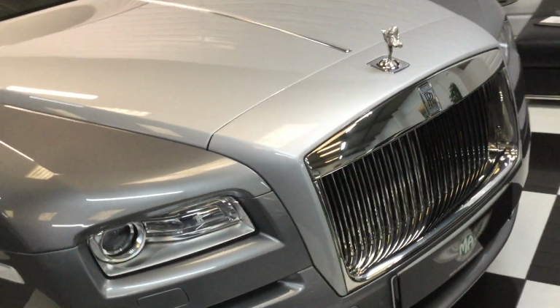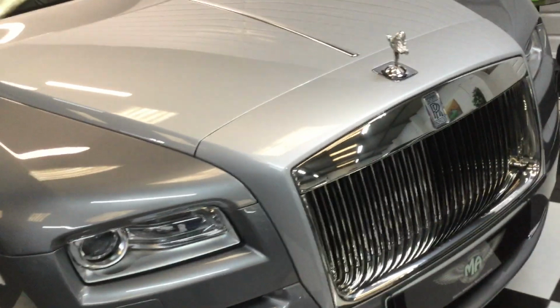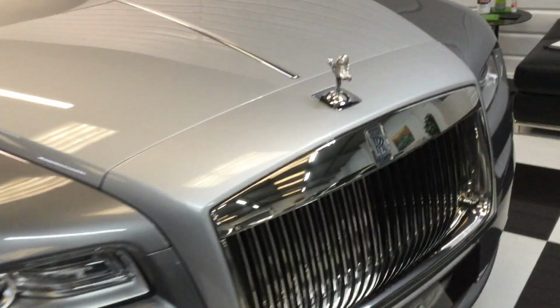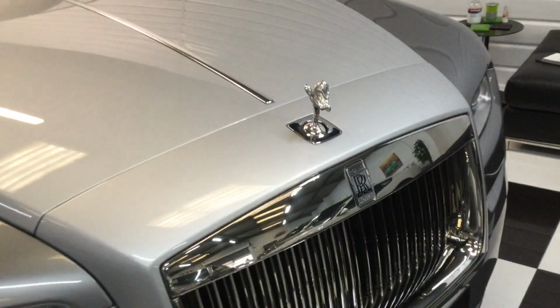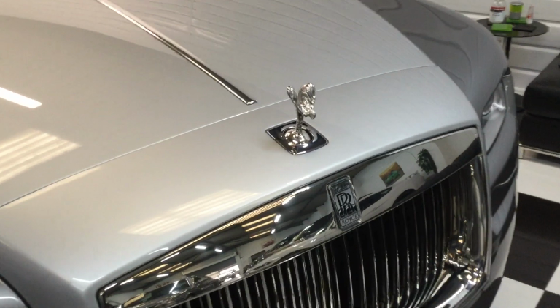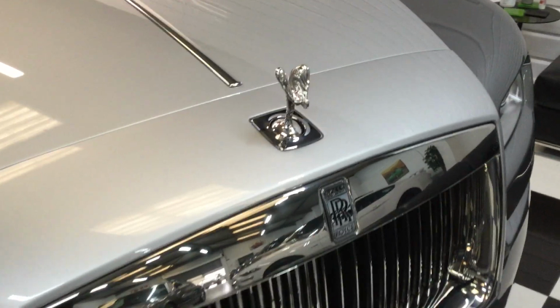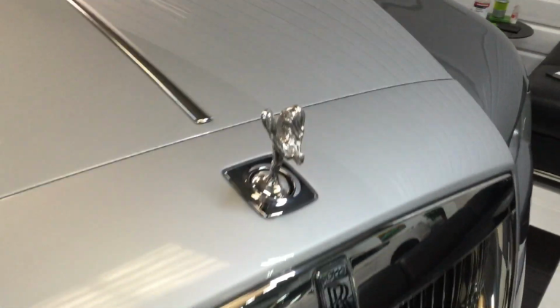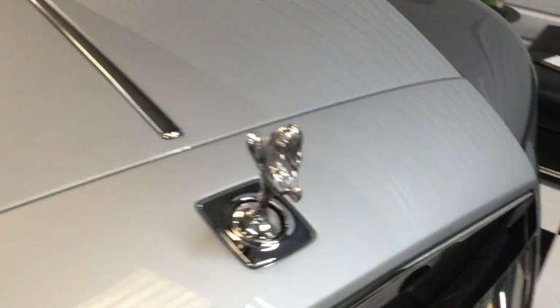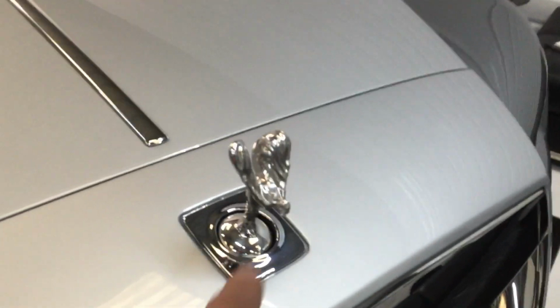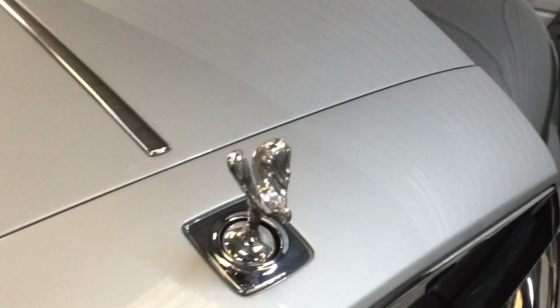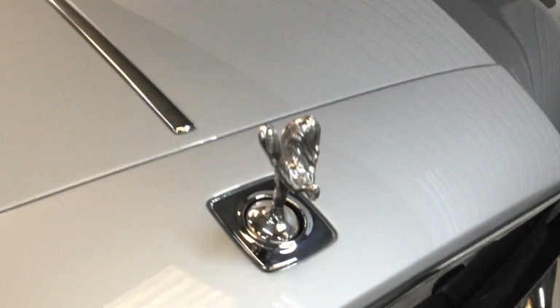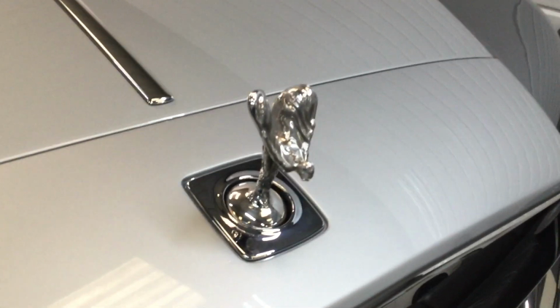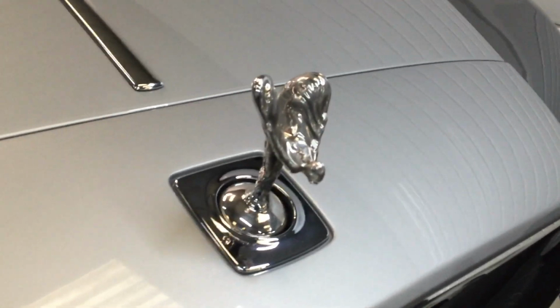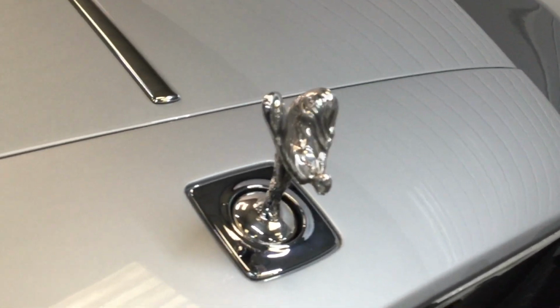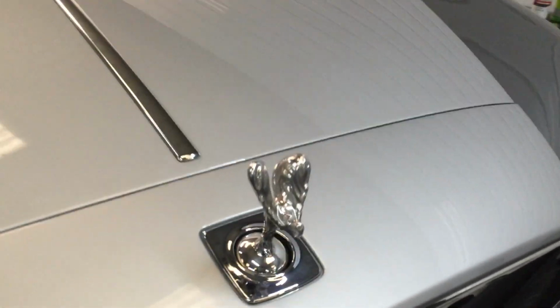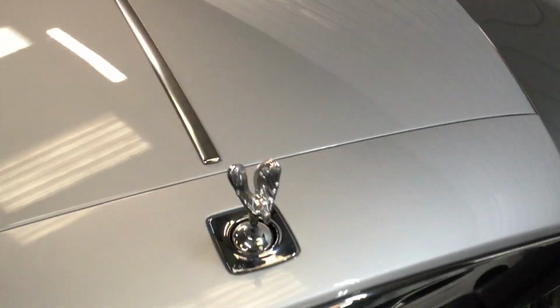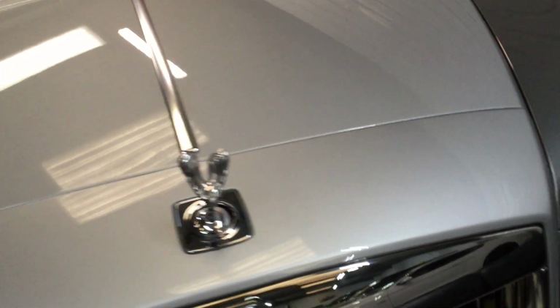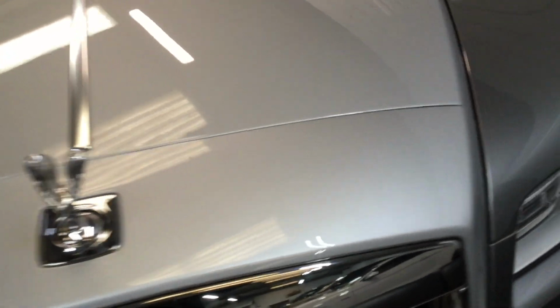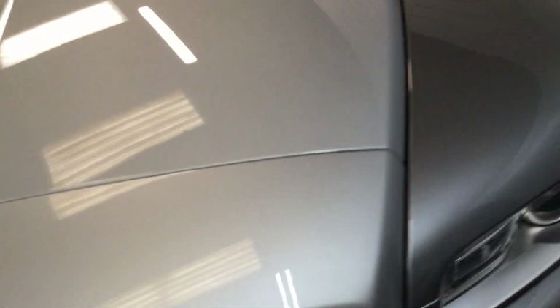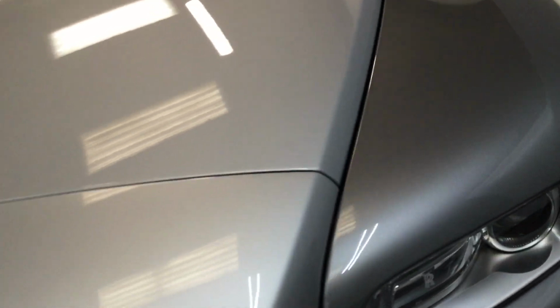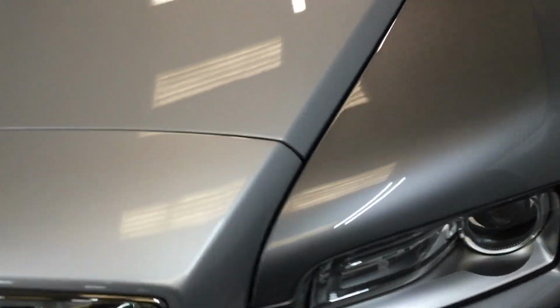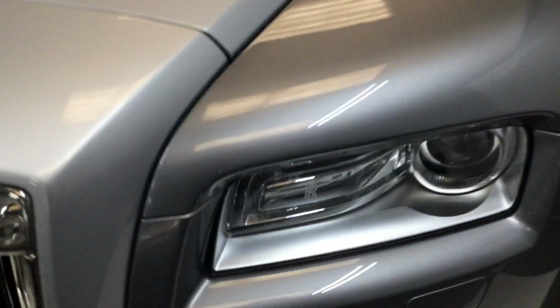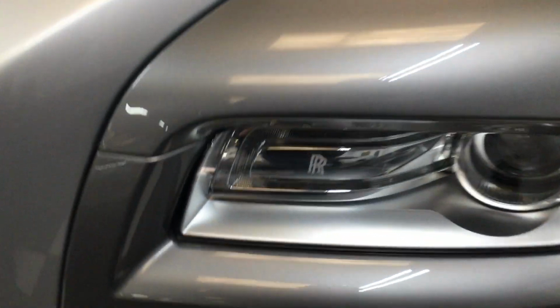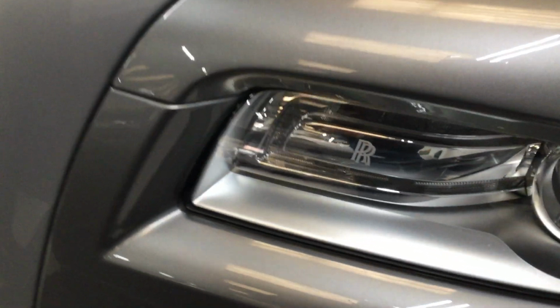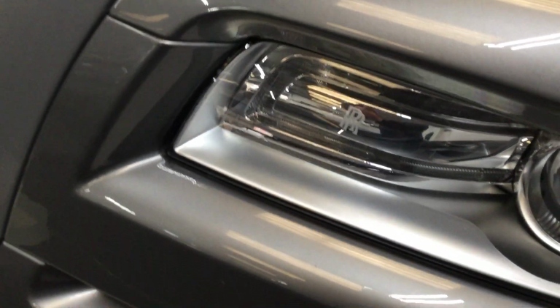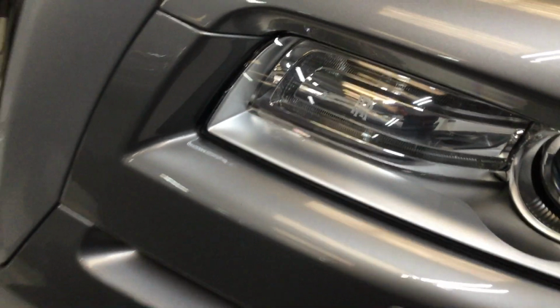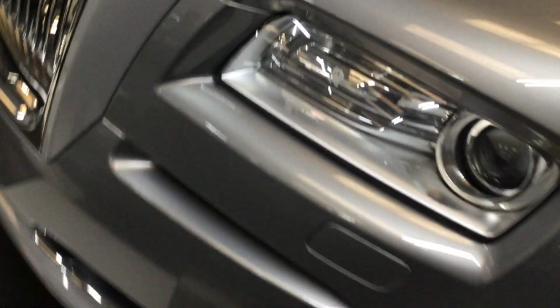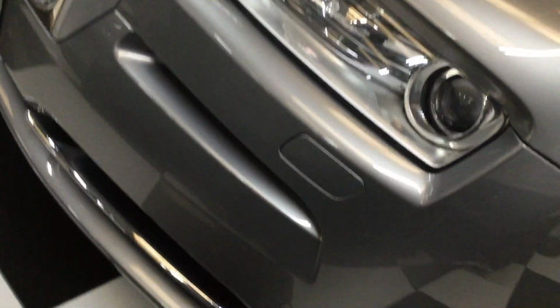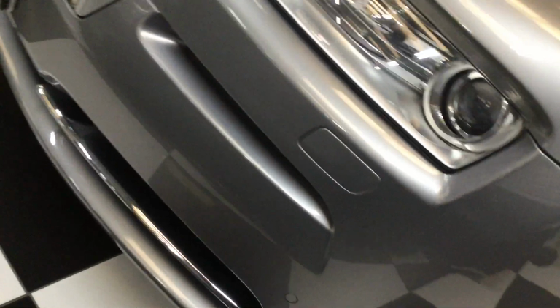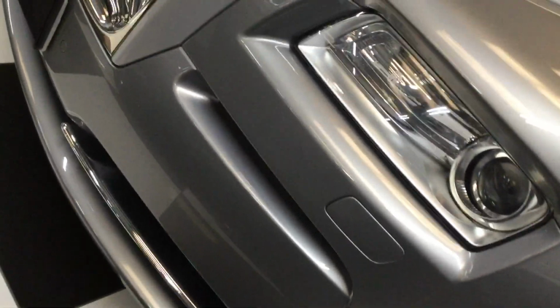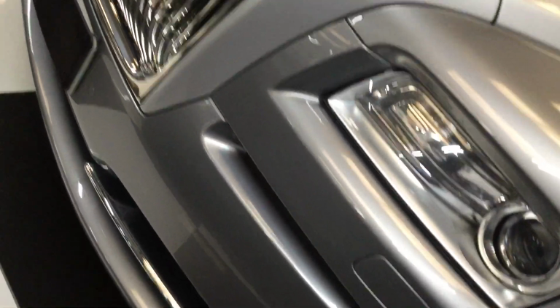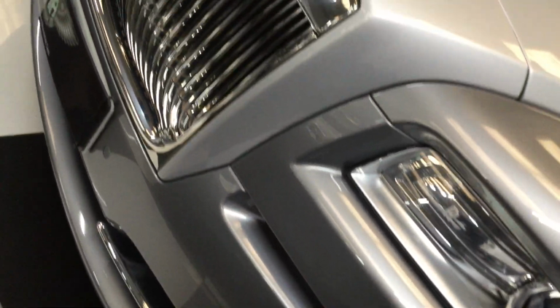The Inspired by Film edition has a solid silver Spirit of Ecstasy. I'll go steadily across the front for you.